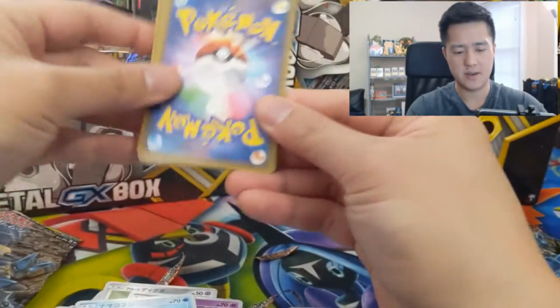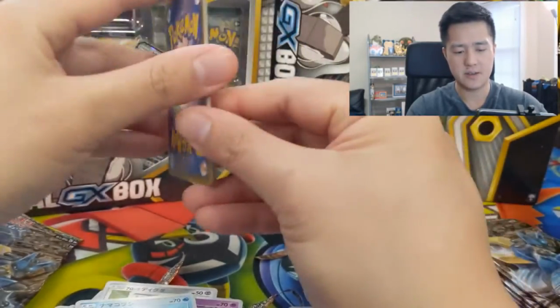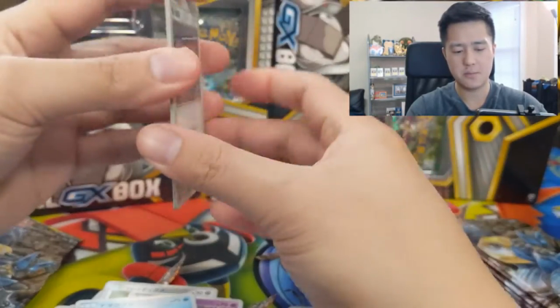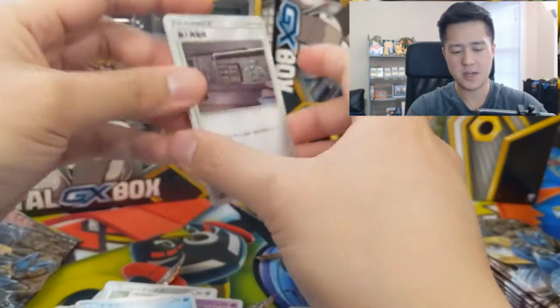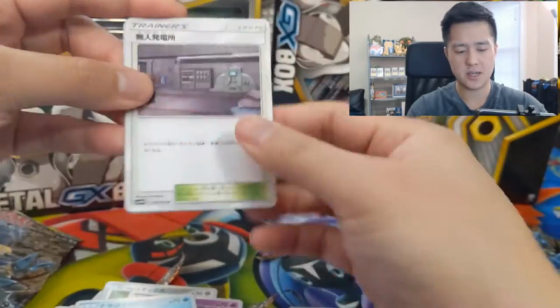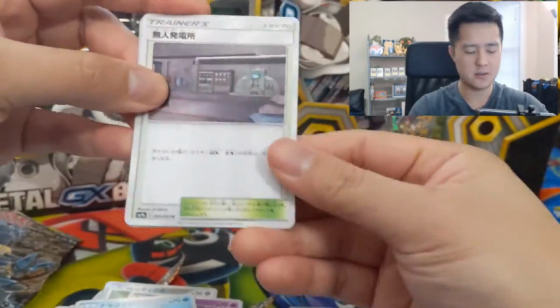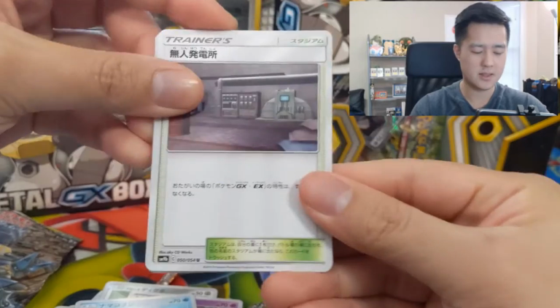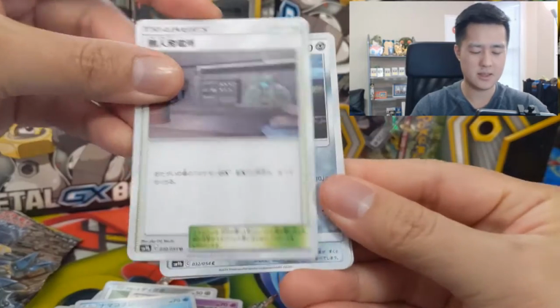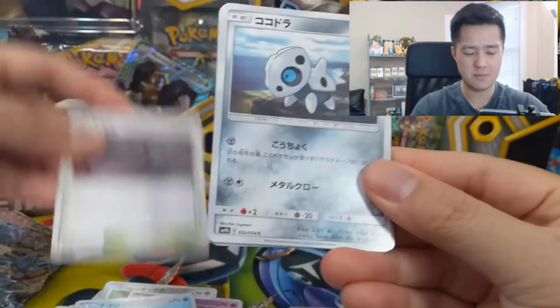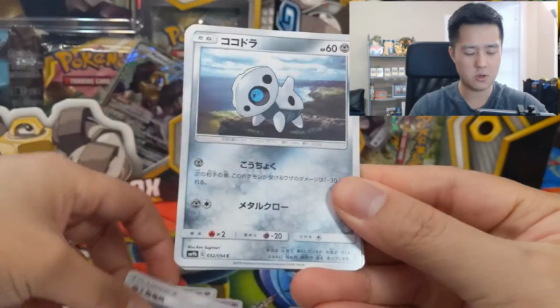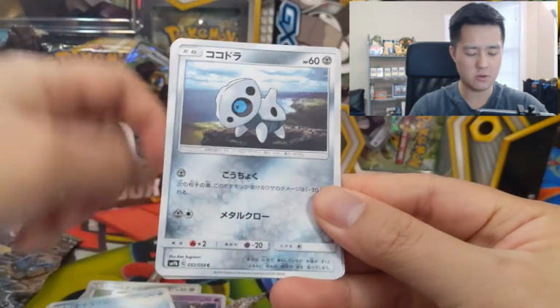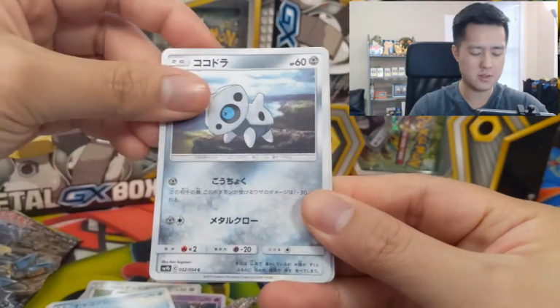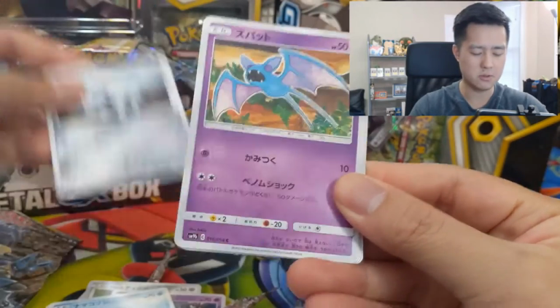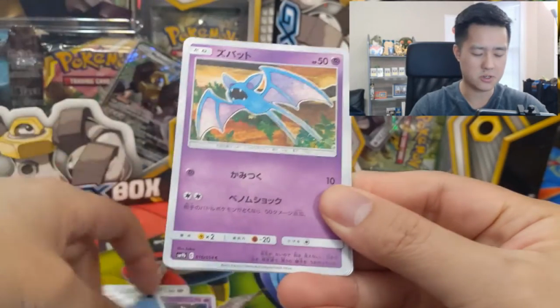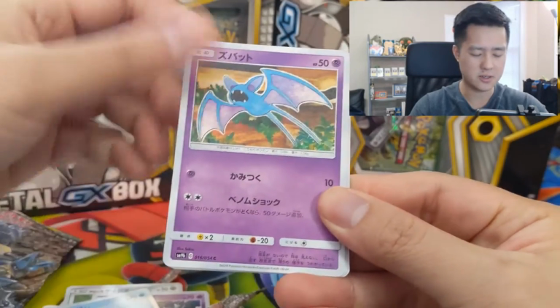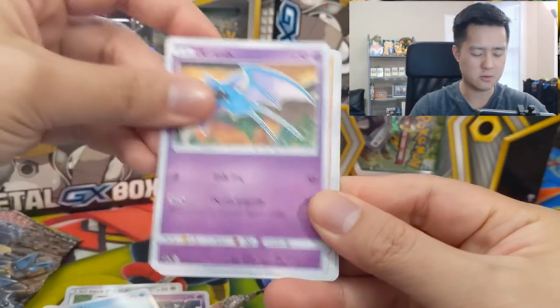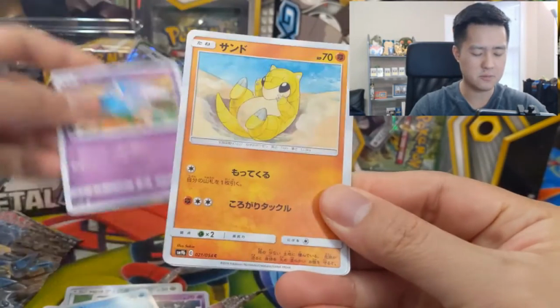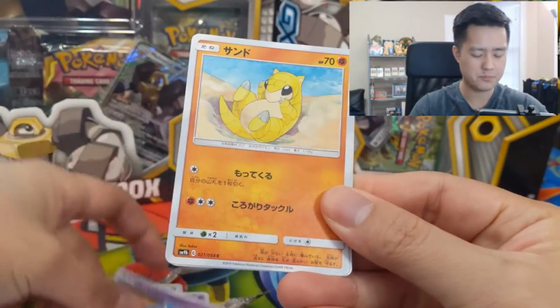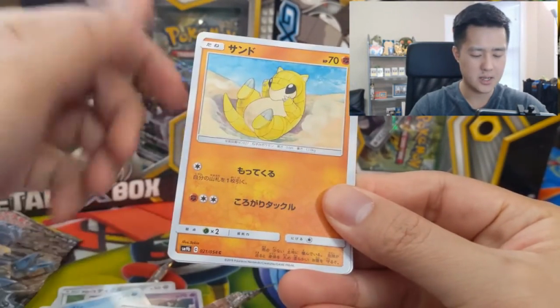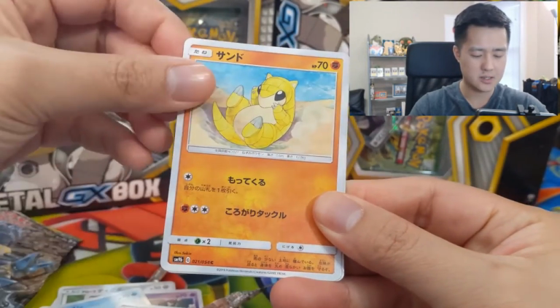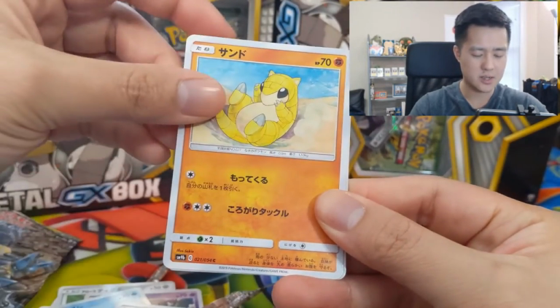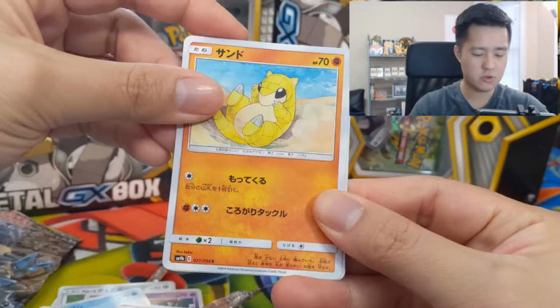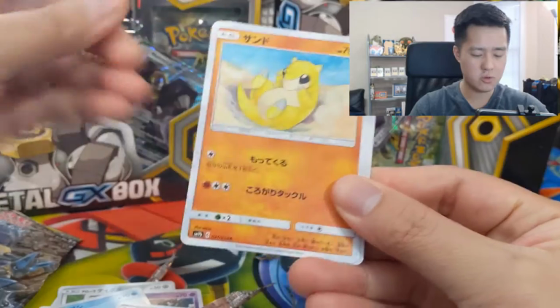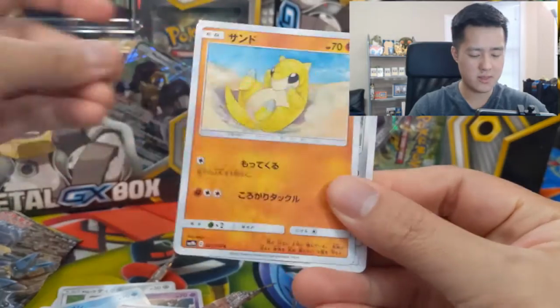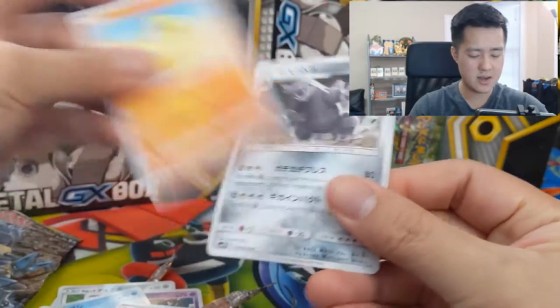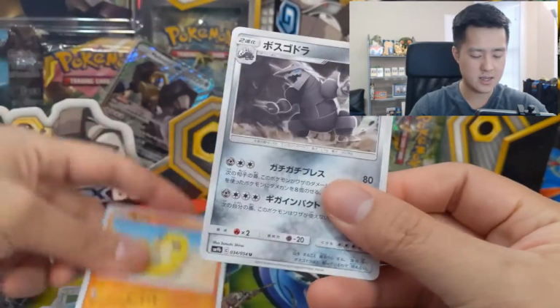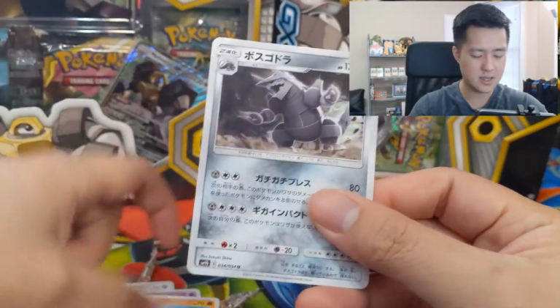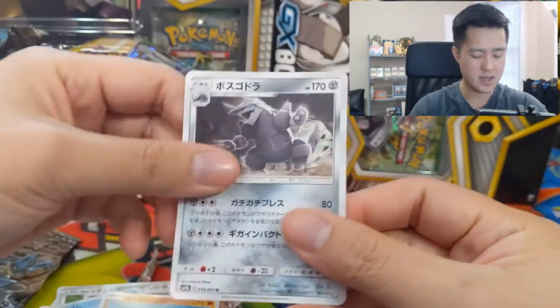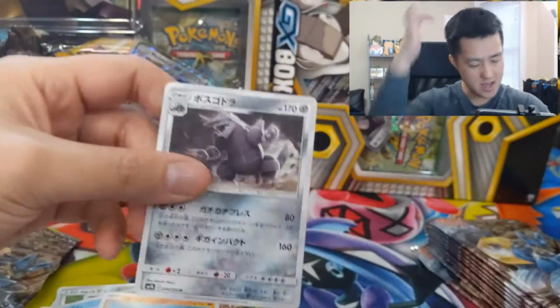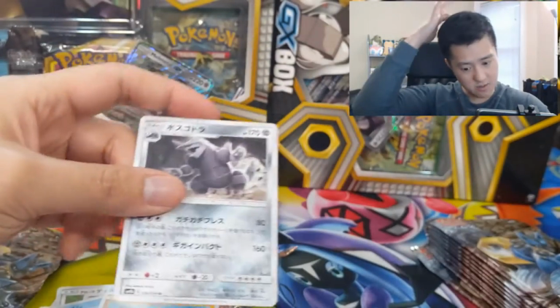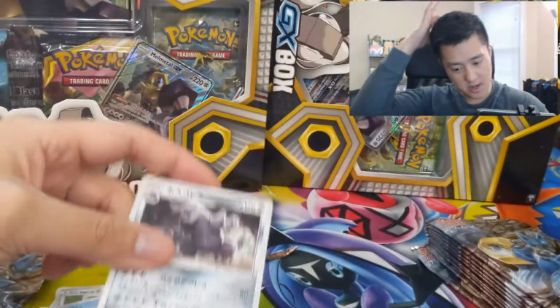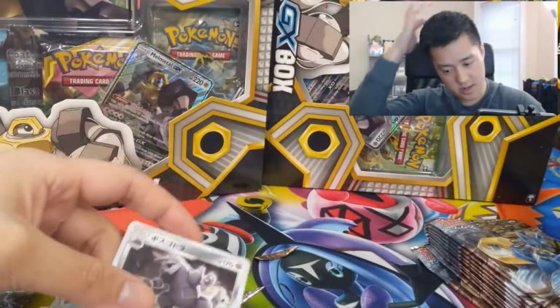I think there's almost always at least one secret rare in these Japanese boxes. If I could pick another one, I think the Buzzwall or maybe the Blue Search is kind of cool too. Sandshrew and then Aggron.